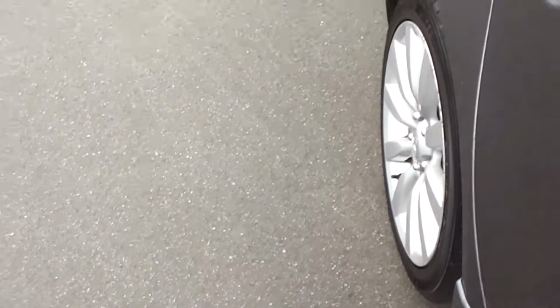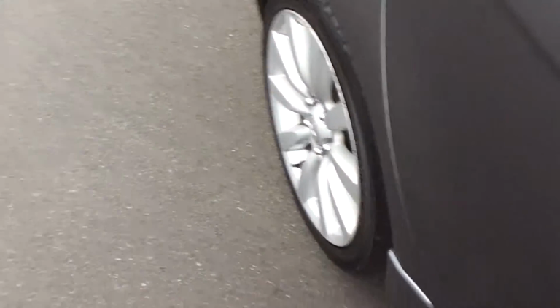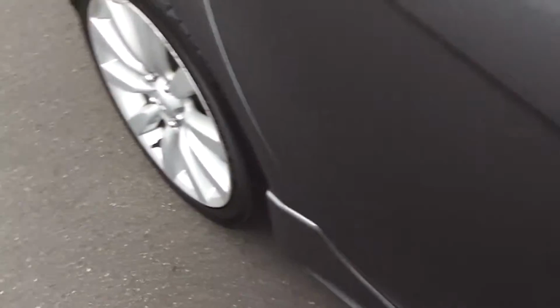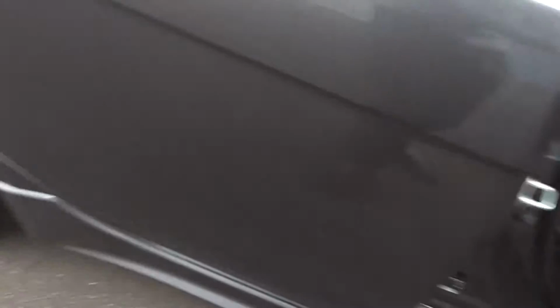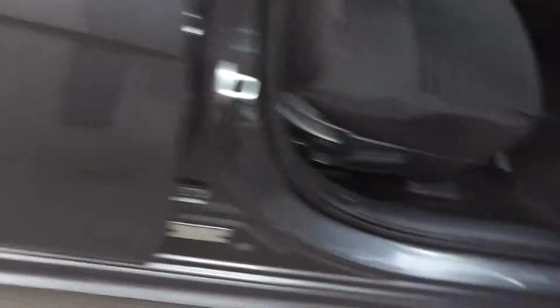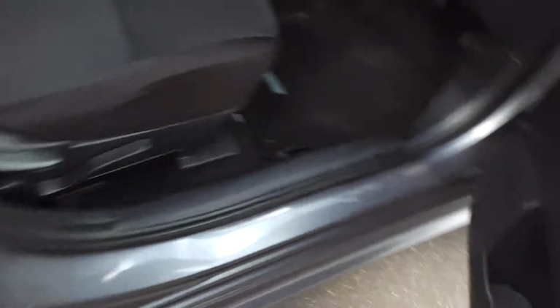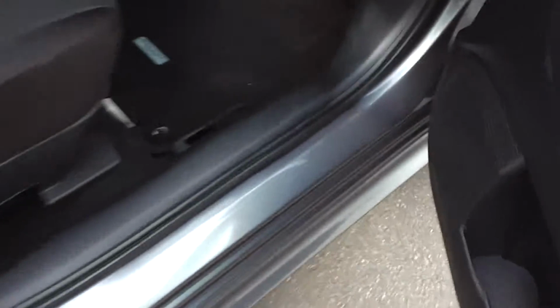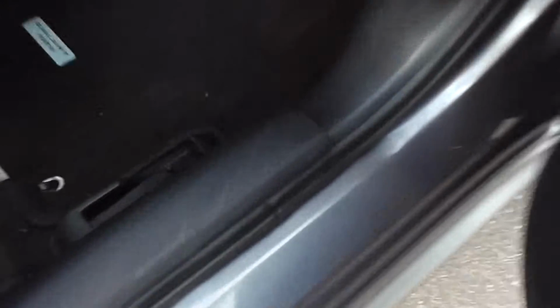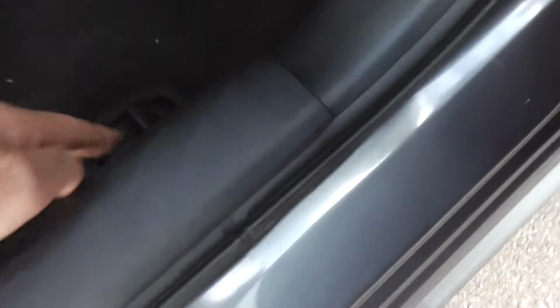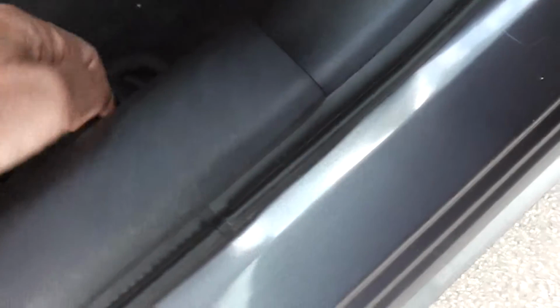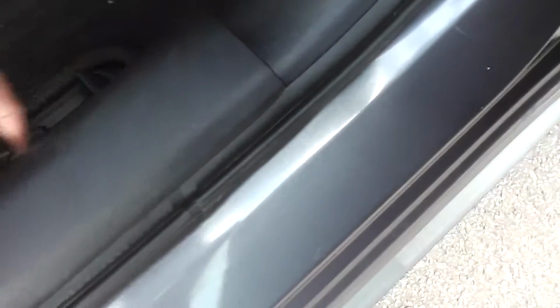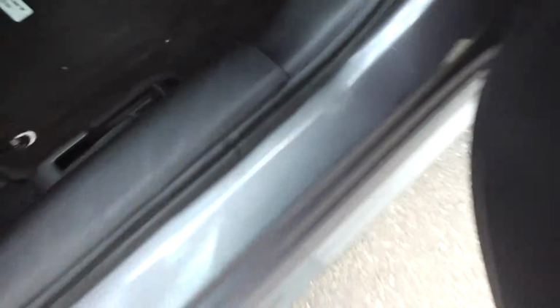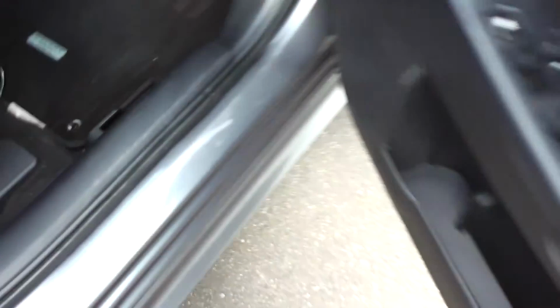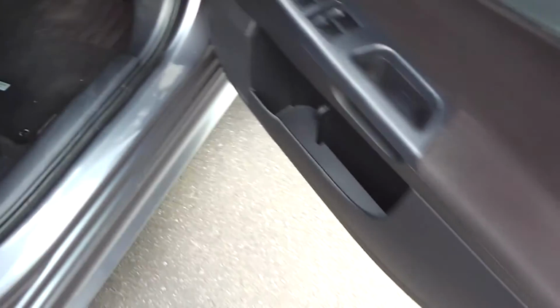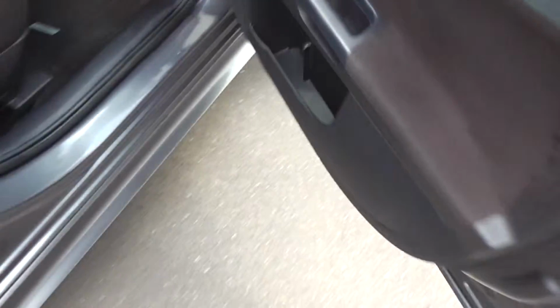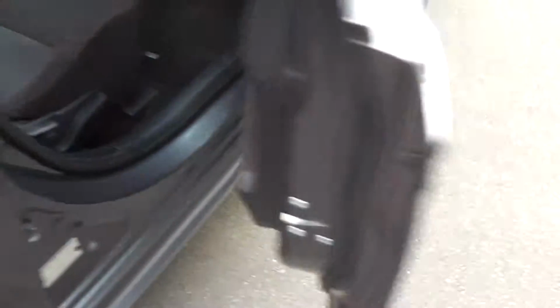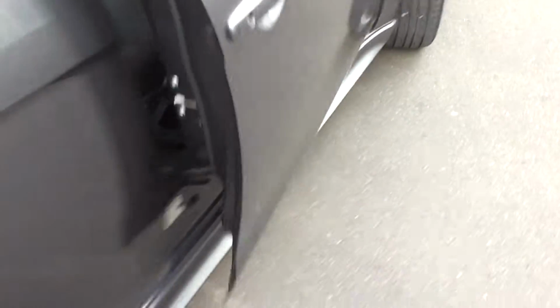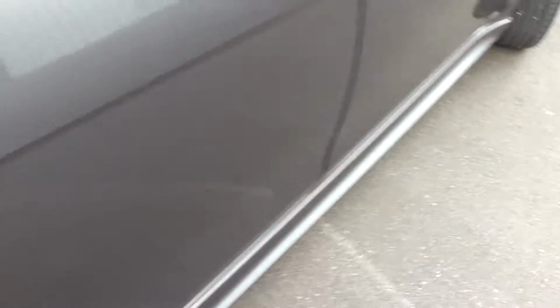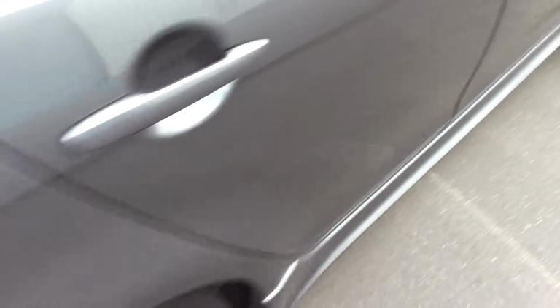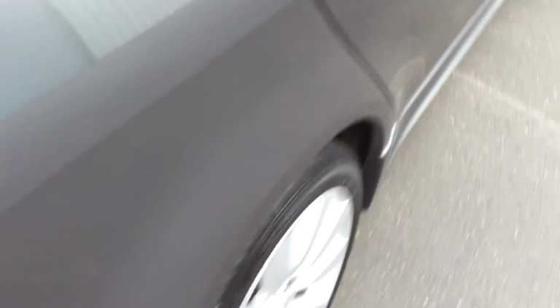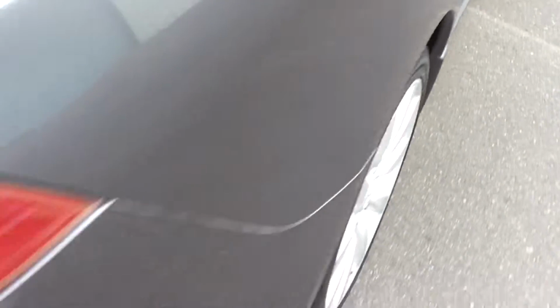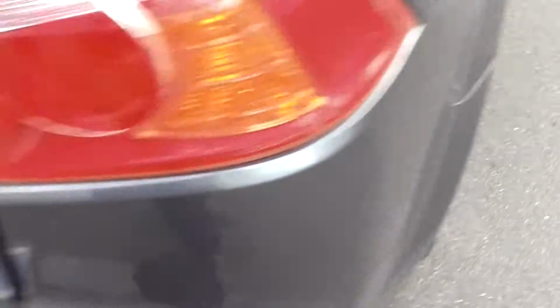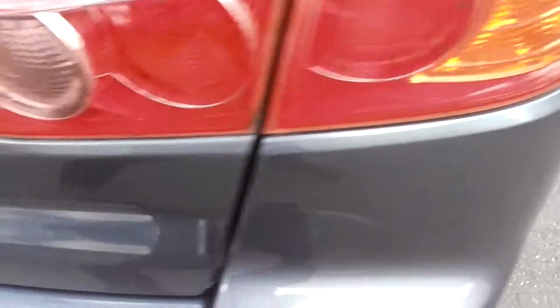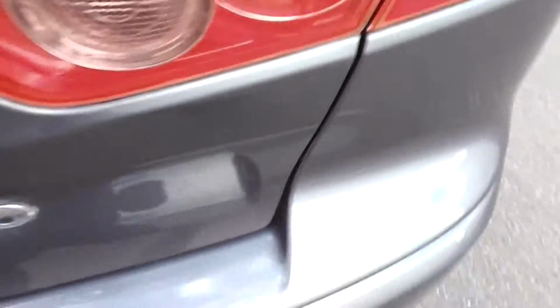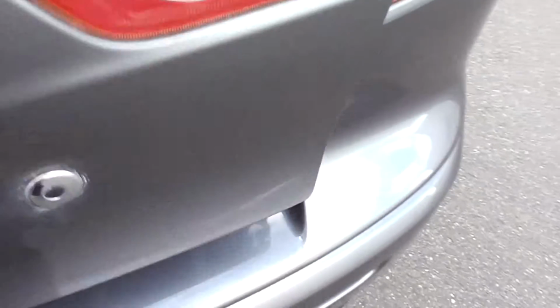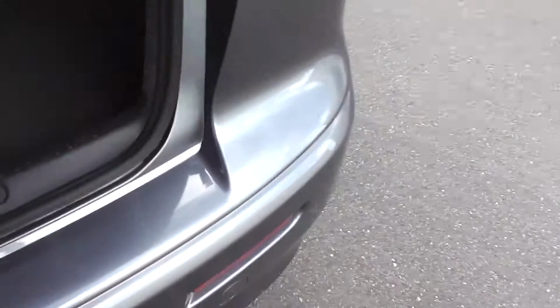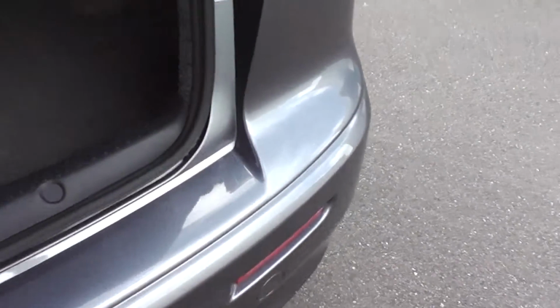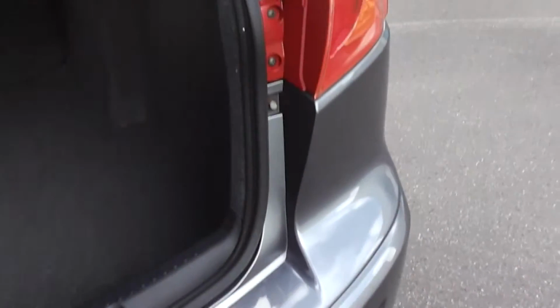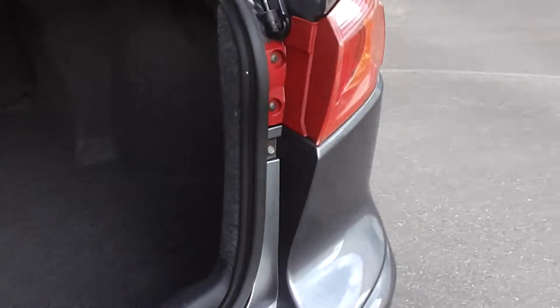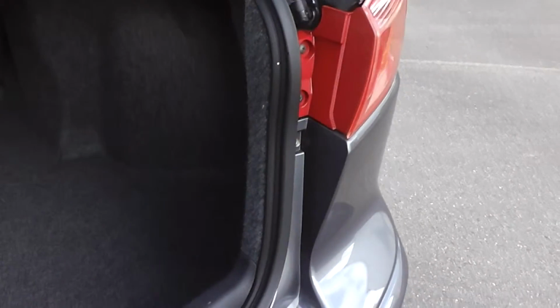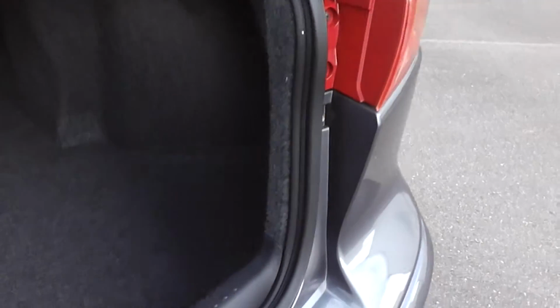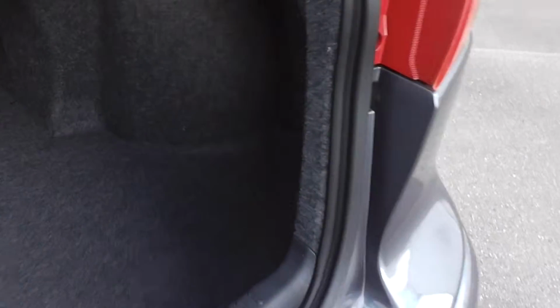Let's have a look in the boot — and a good size boot, plenty of room there.